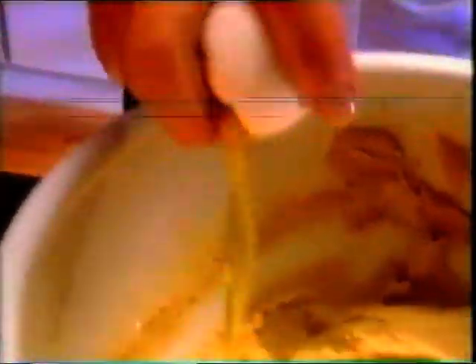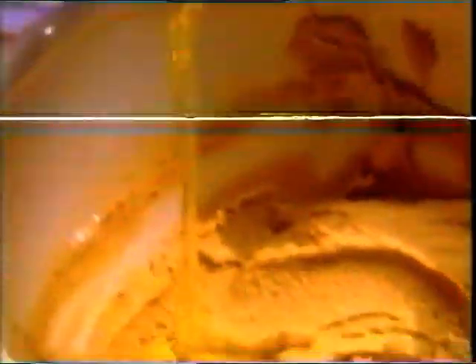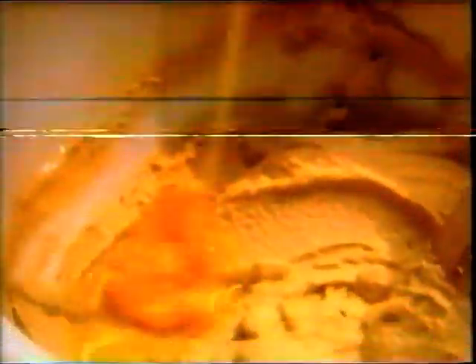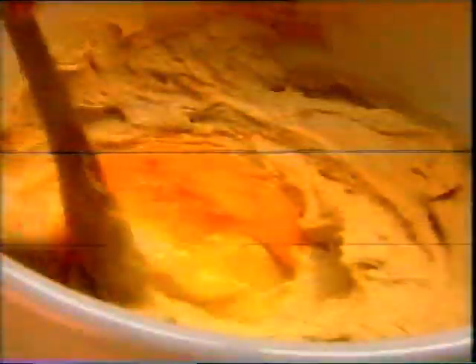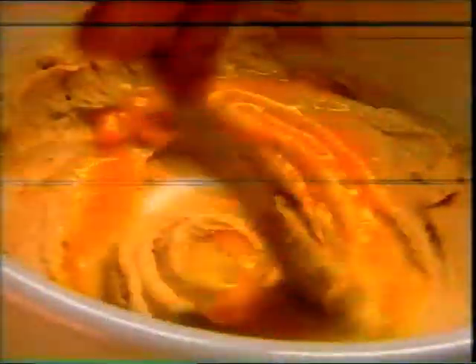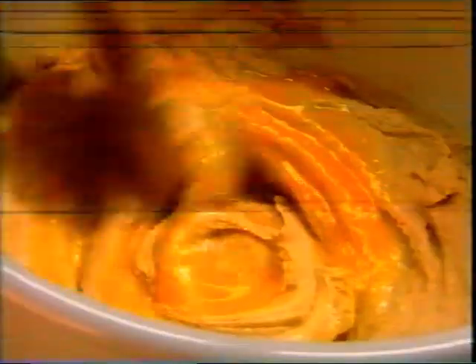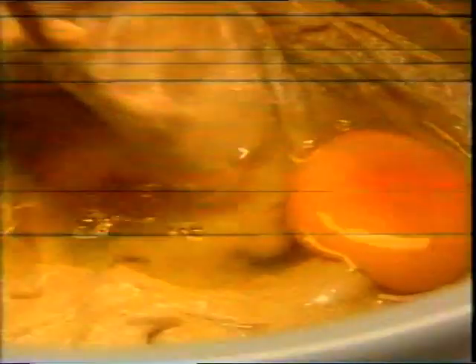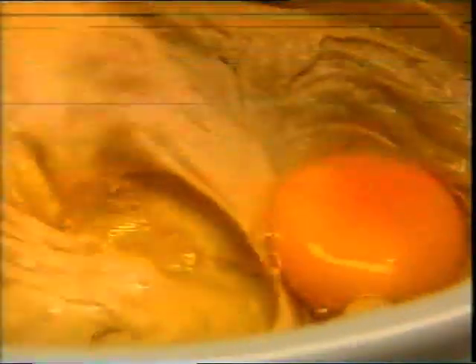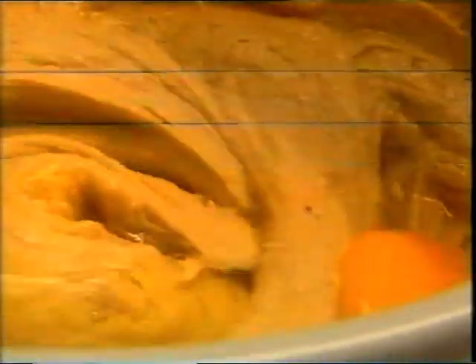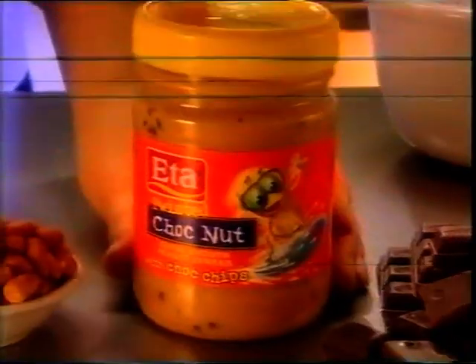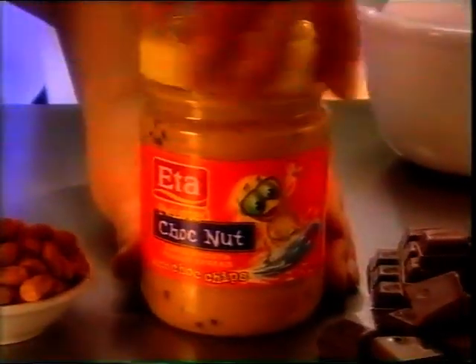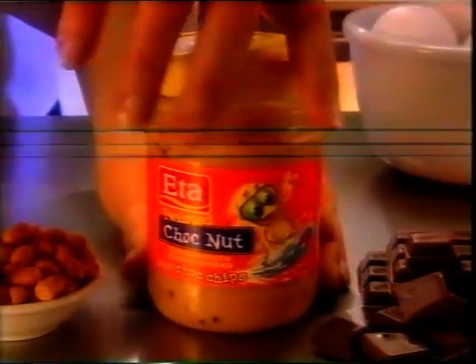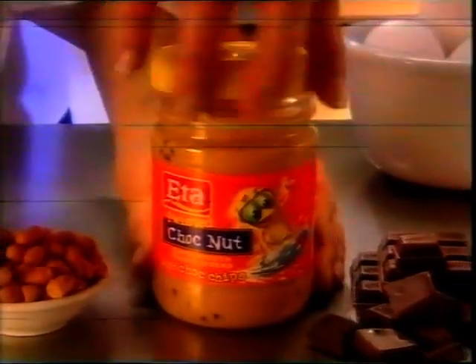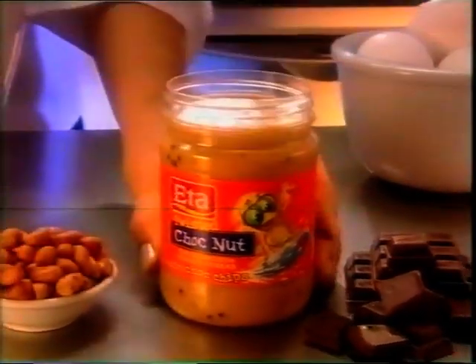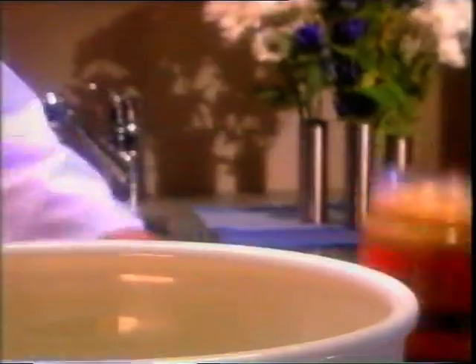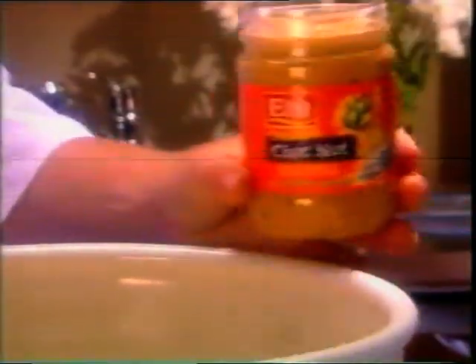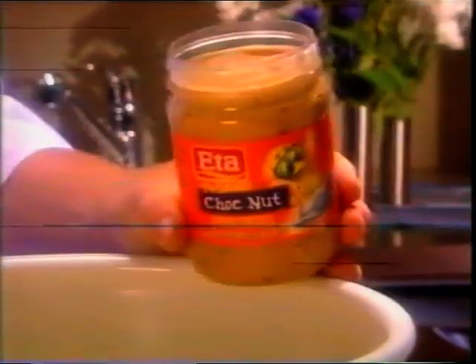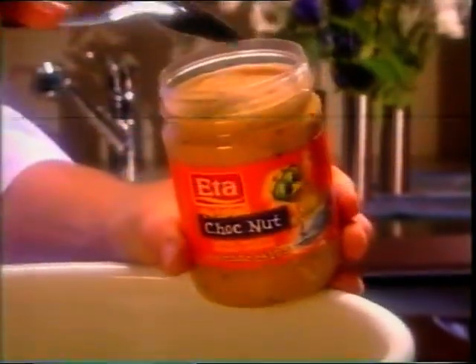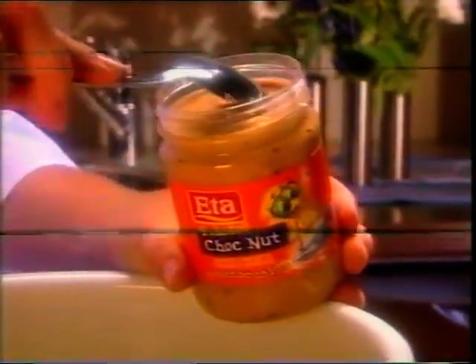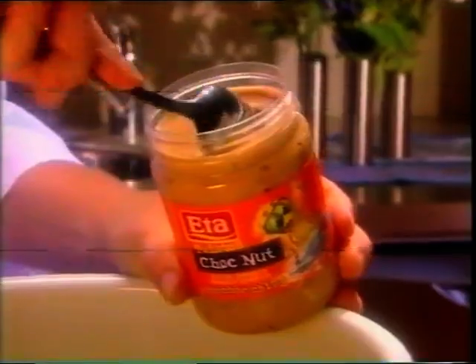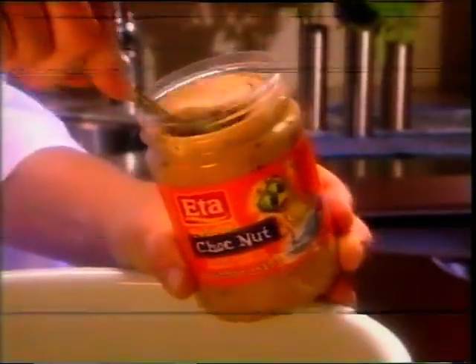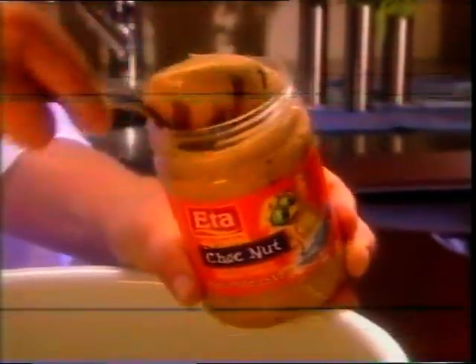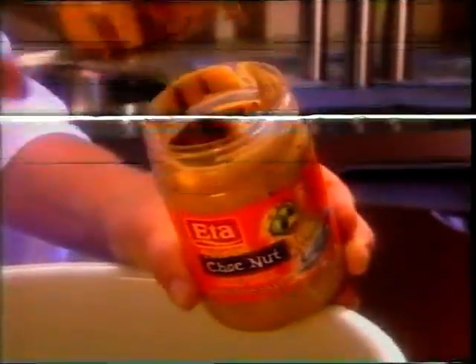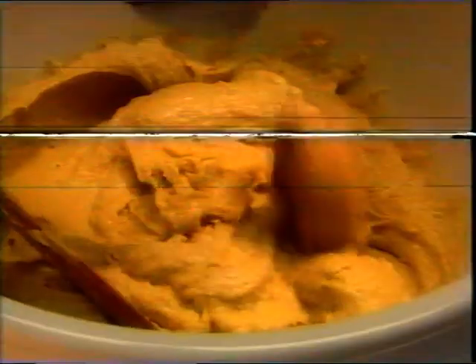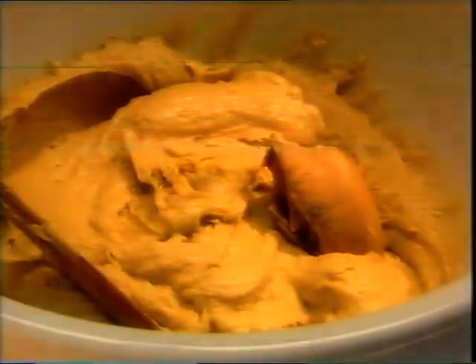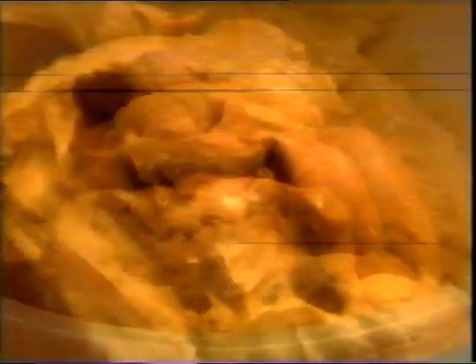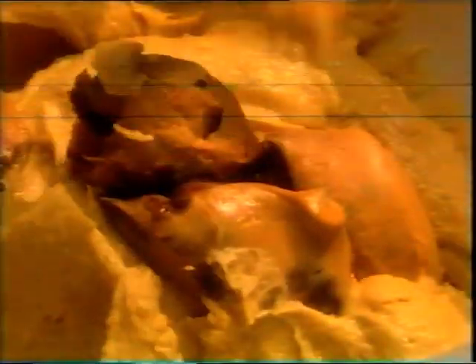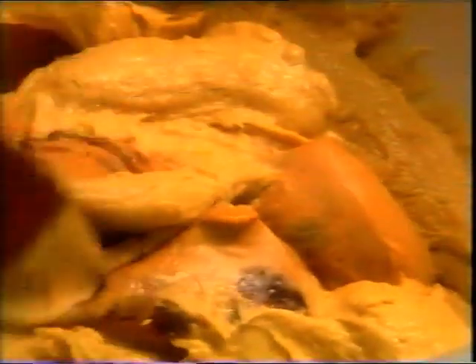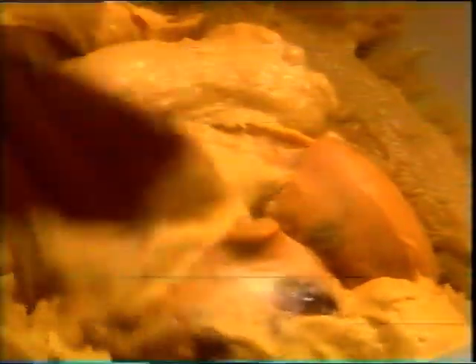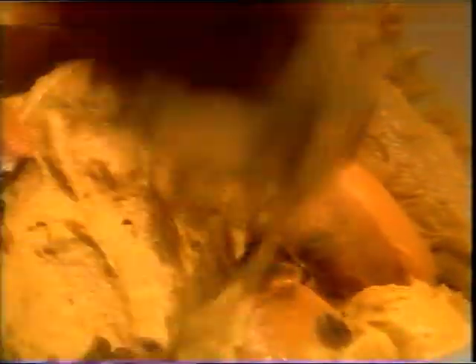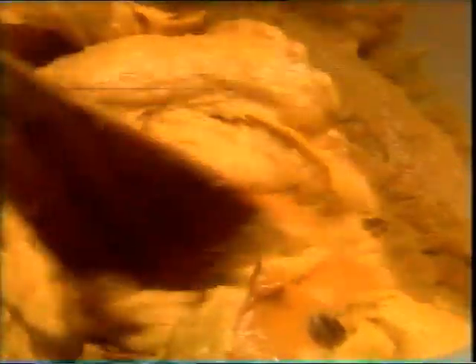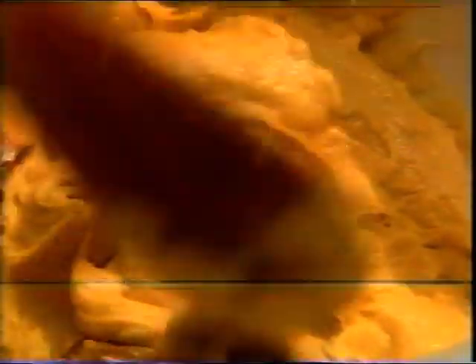Beat in two eggs one at a time, then quickly beat in one cup of Eater's new Chocnut Peanut Spread. This is a delicious blend of super smooth peanuts and chocolate chips.